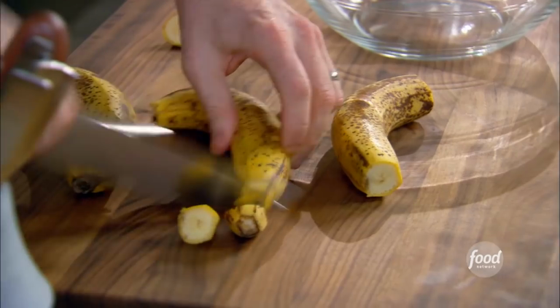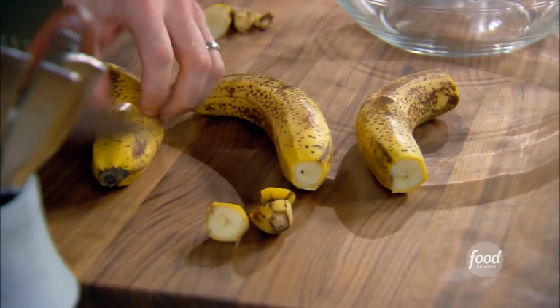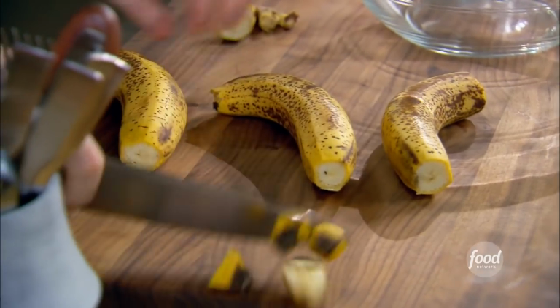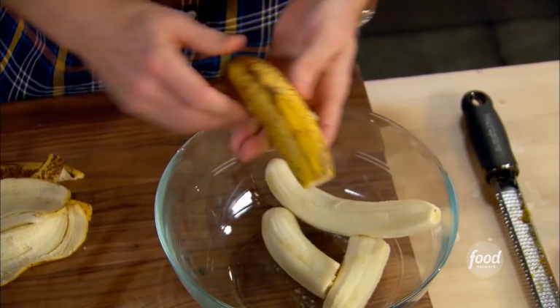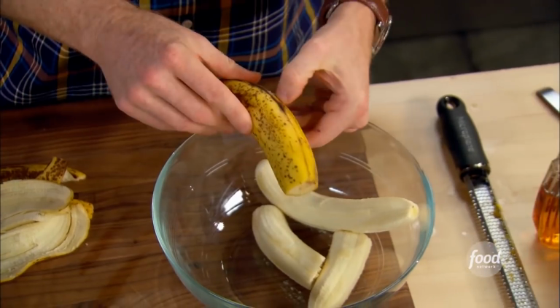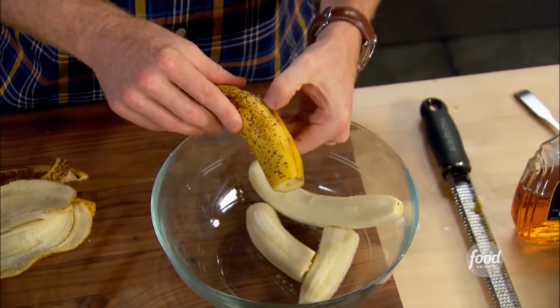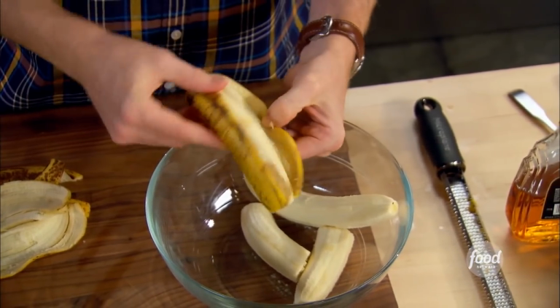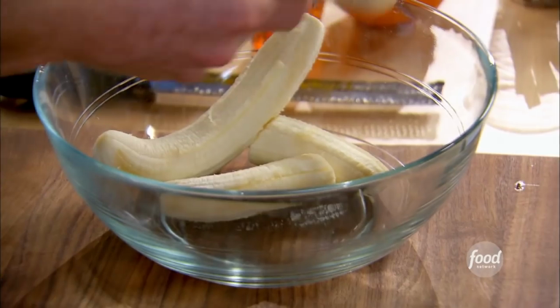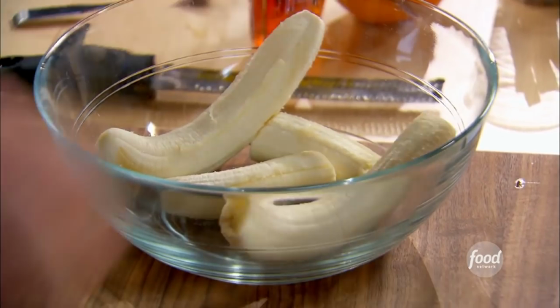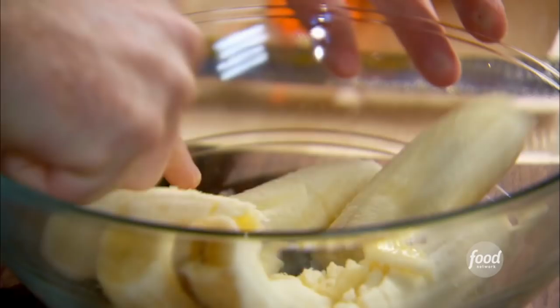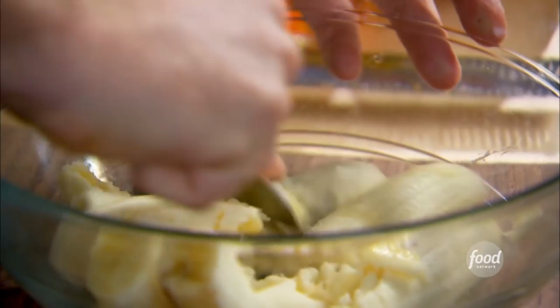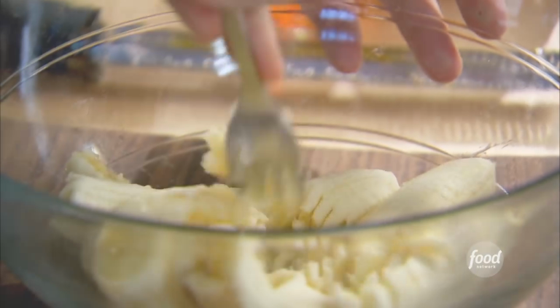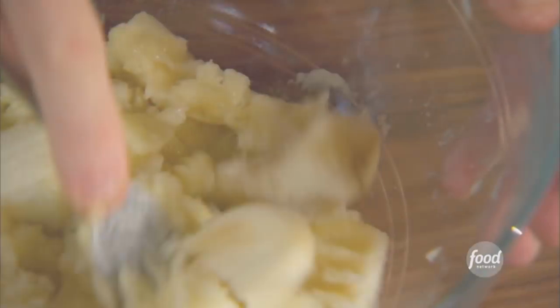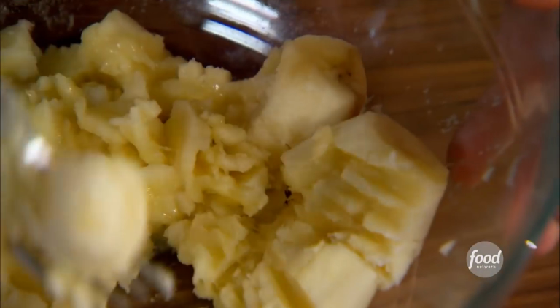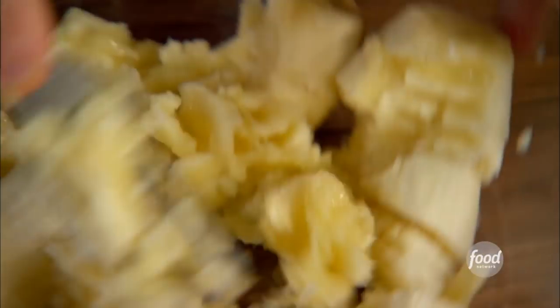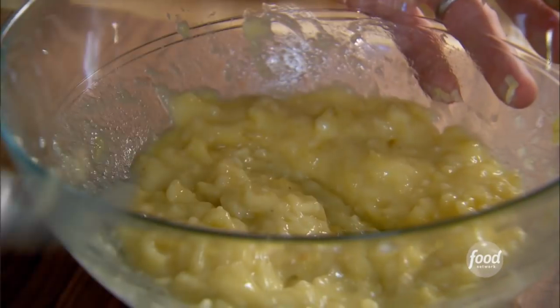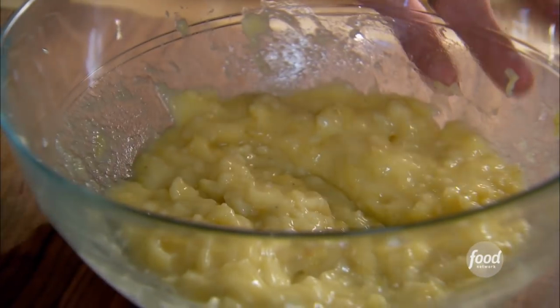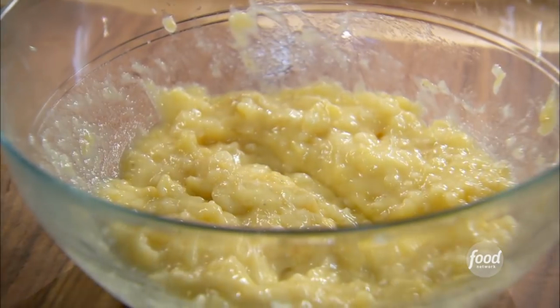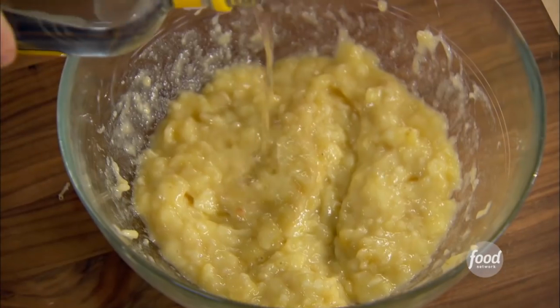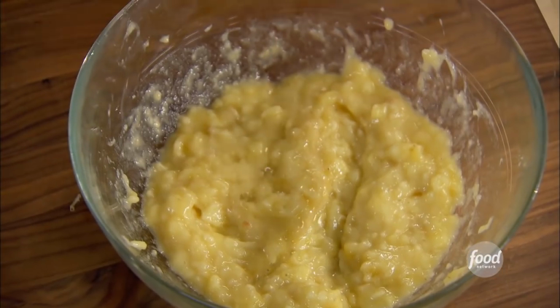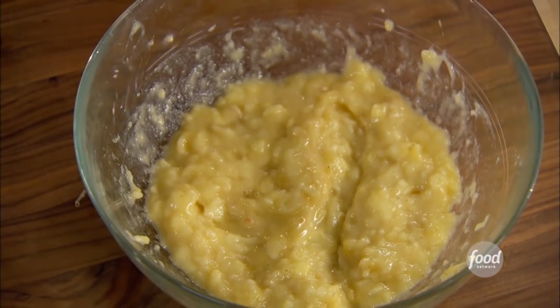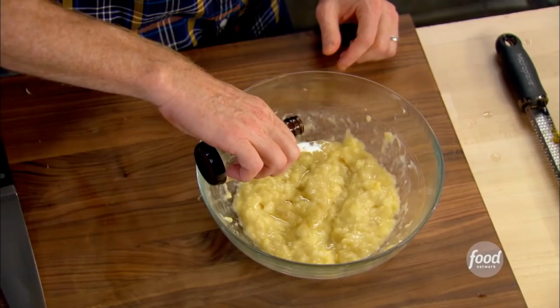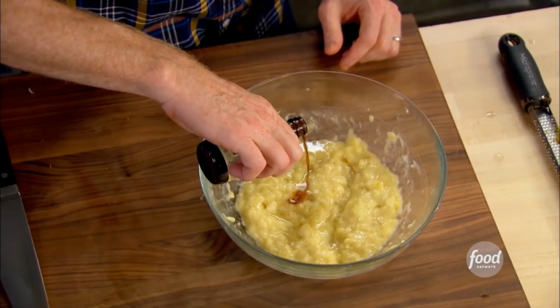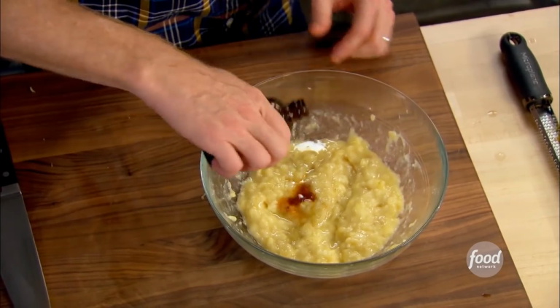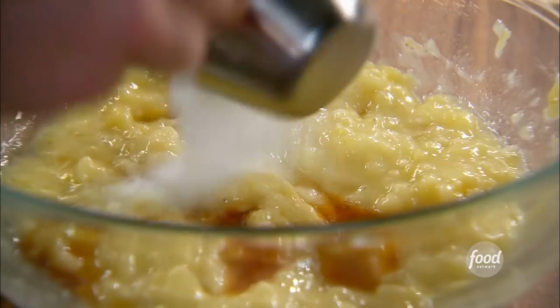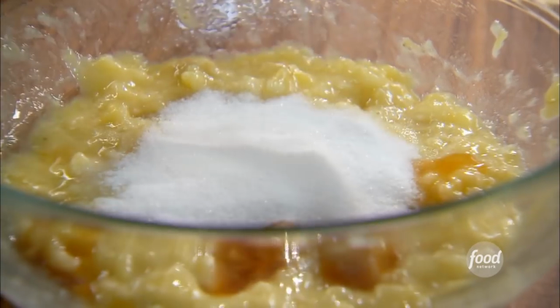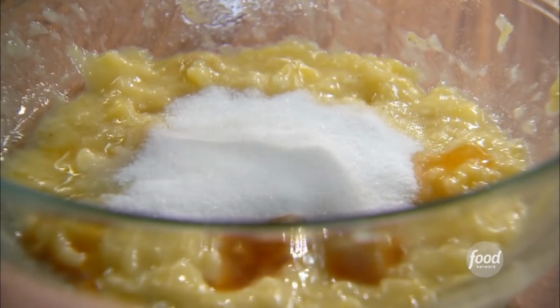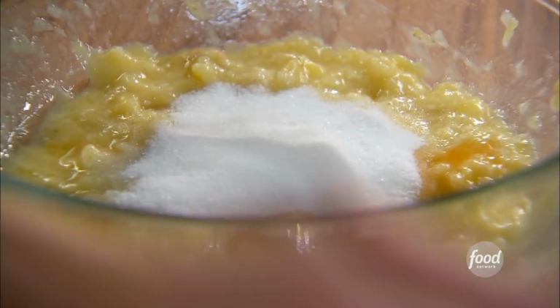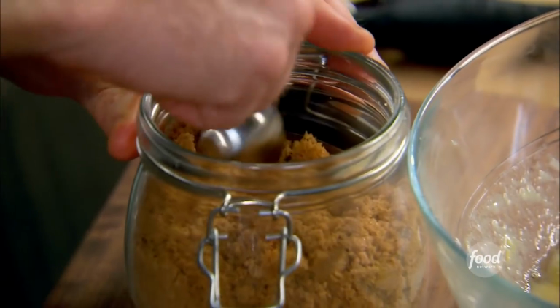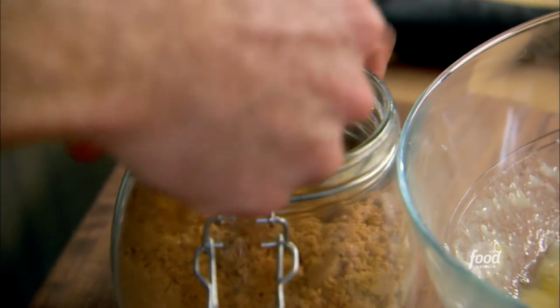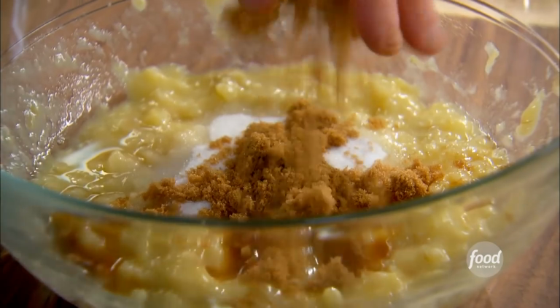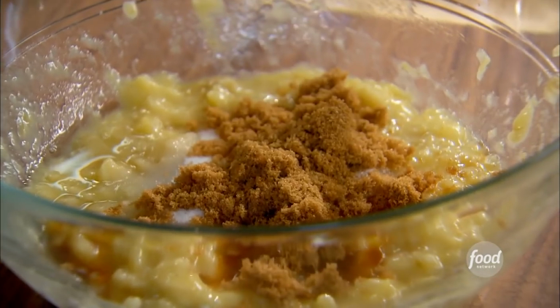Let's move on to the beignets. We want three ripe bananas — just mash them with a fork. Then add some banana liqueur, about two tablespoons, vanilla extract, a quarter cup of sugar, and then two tablespoons of brown sugar.